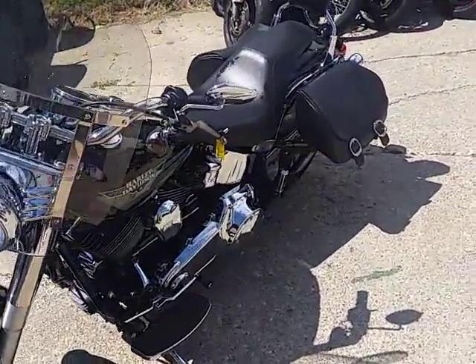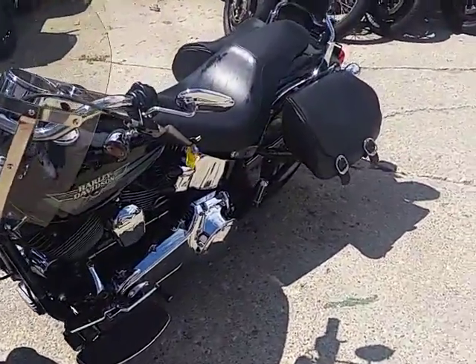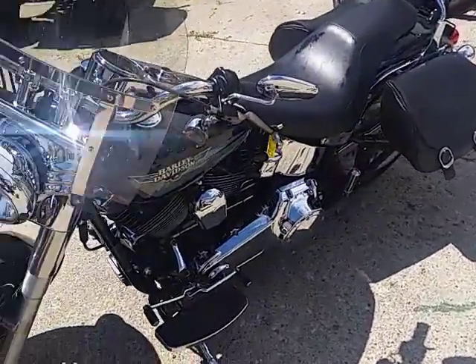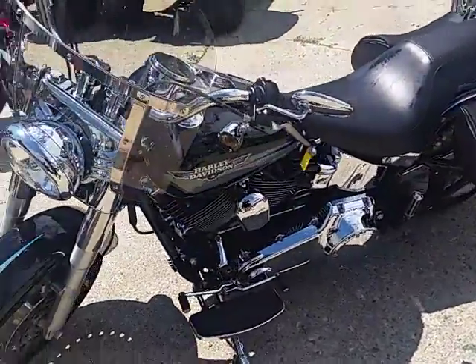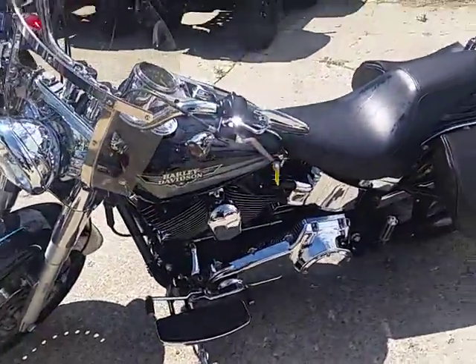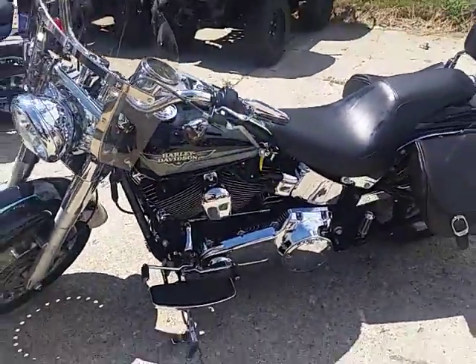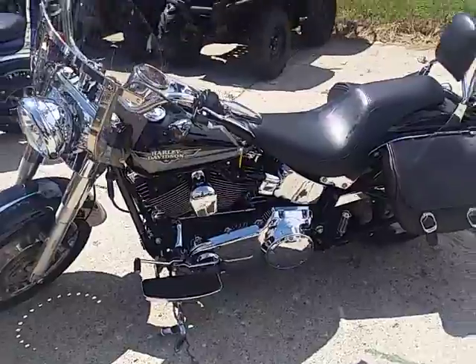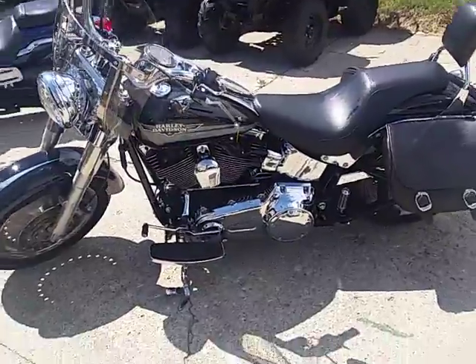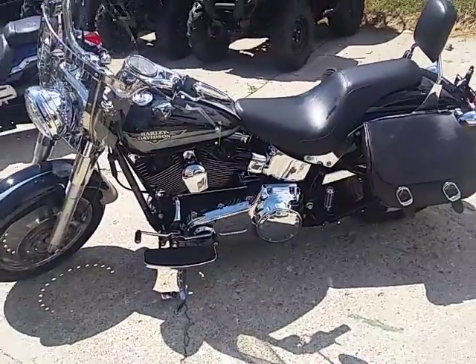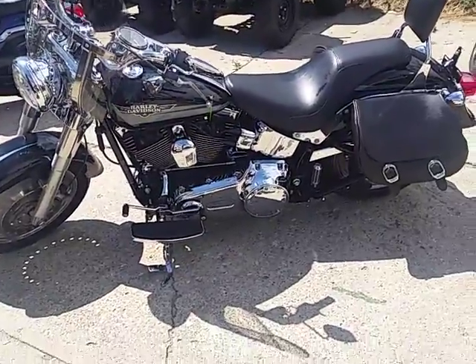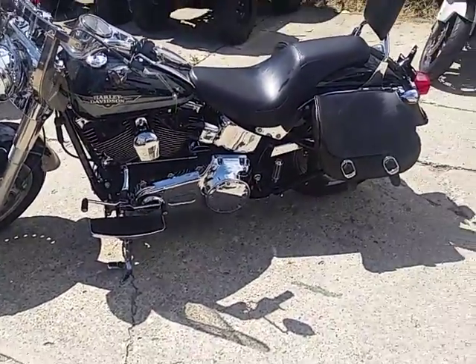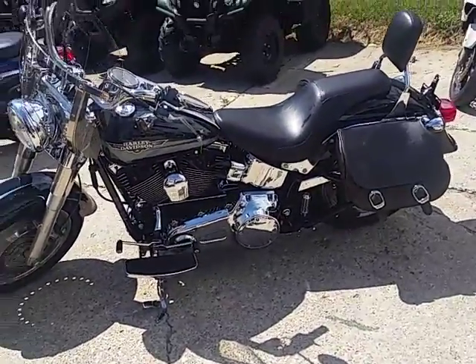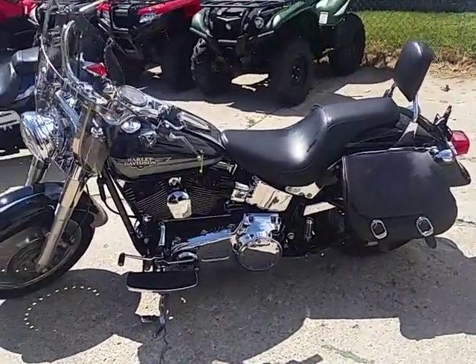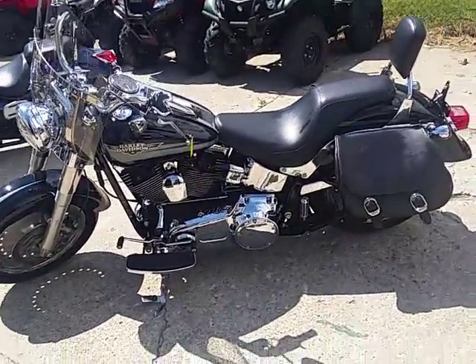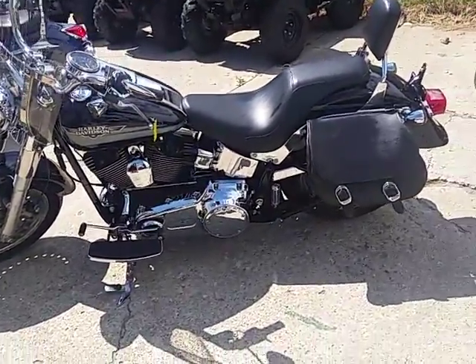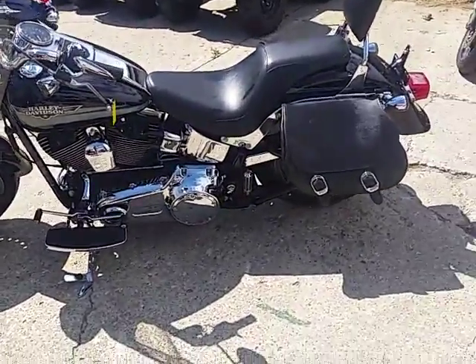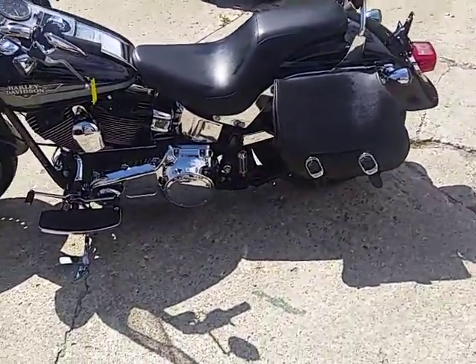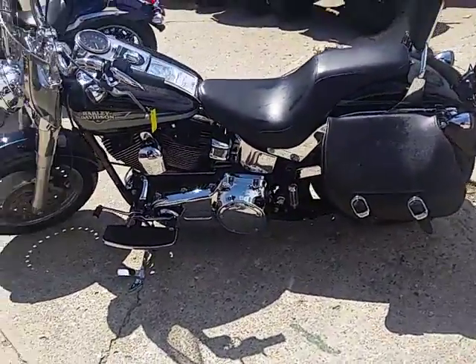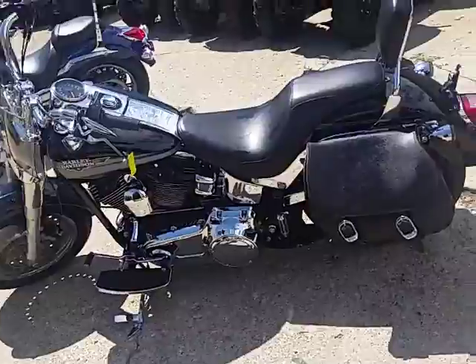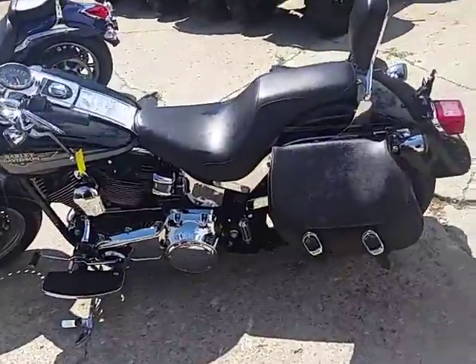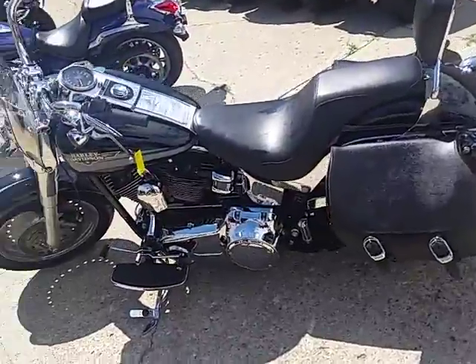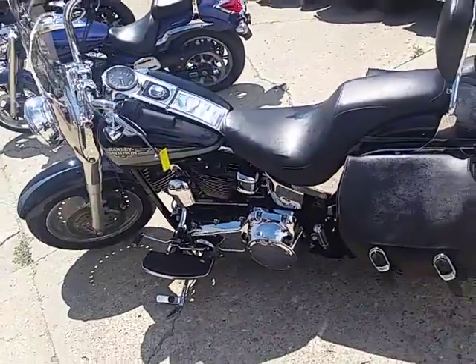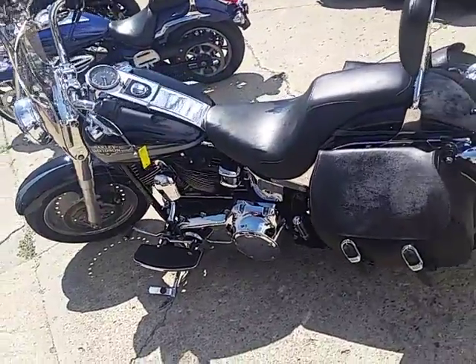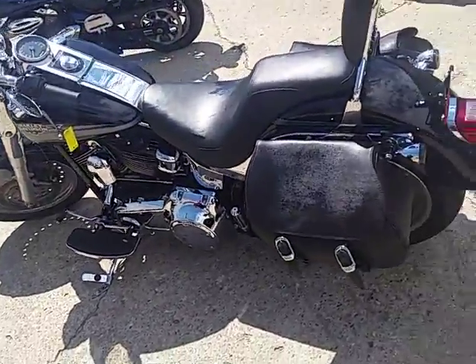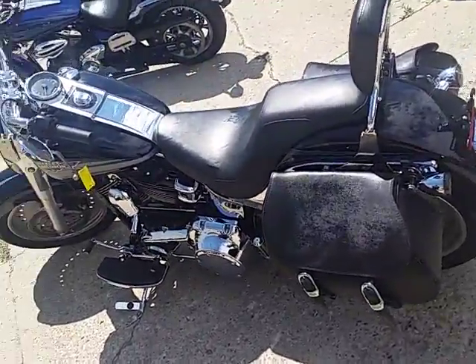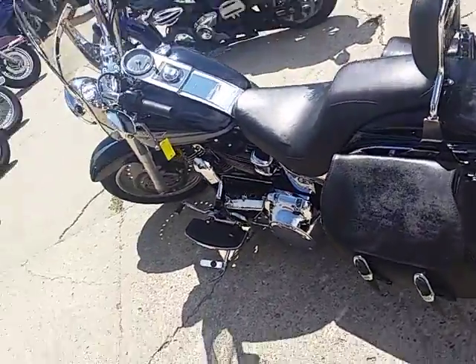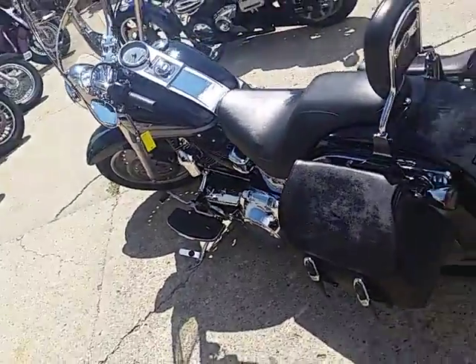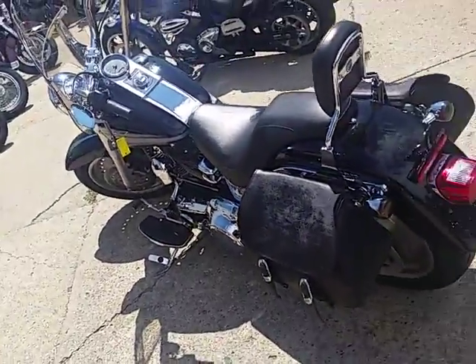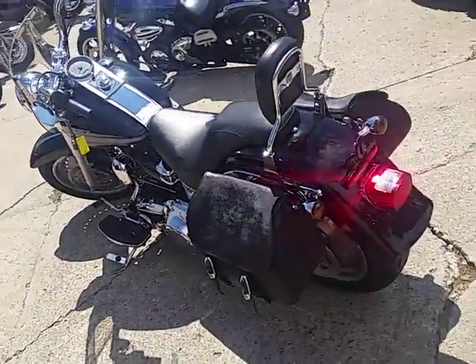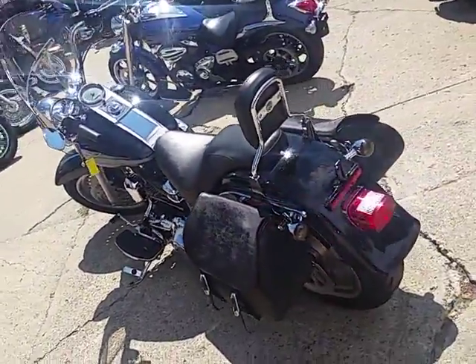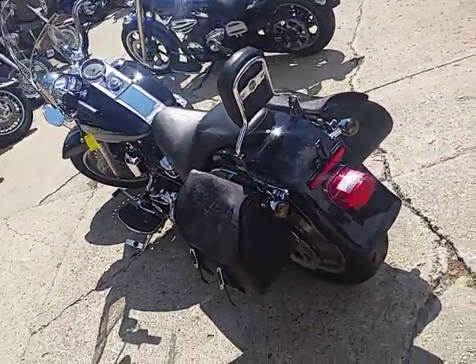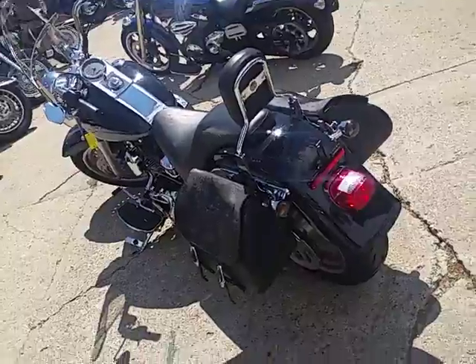I've got guaranteed financing on all of my Harley Davidsons. I've got leasing programs on my Harley Davidsons. Give us a call or visit the website — it's ApprovalPowersports.com. Get on there and check out the other 400 used bikes we've got in our showroom for sale.